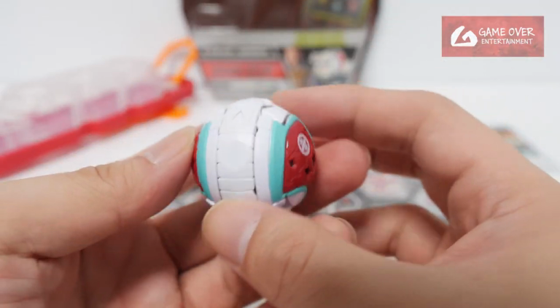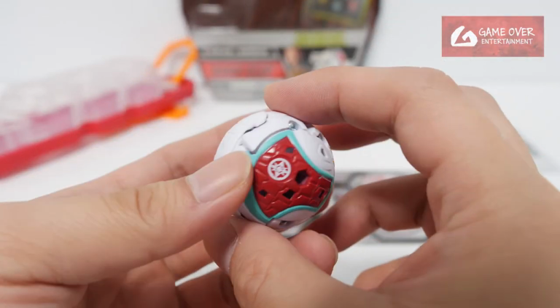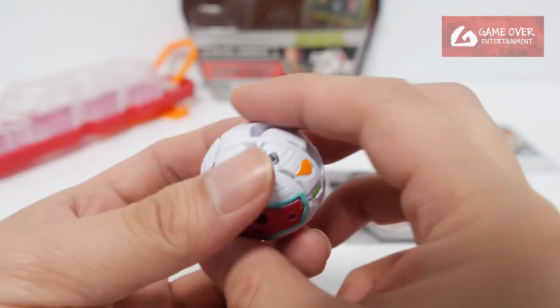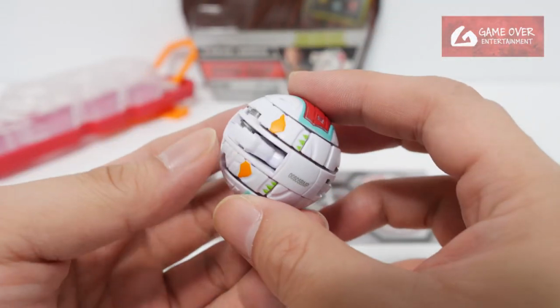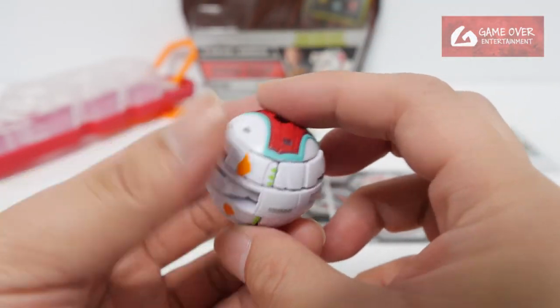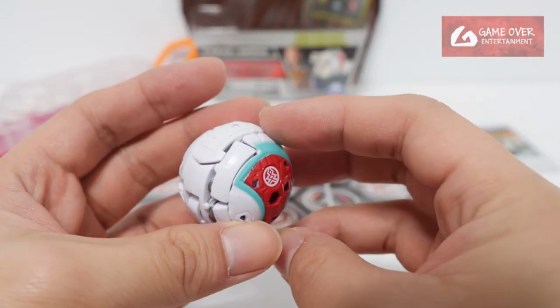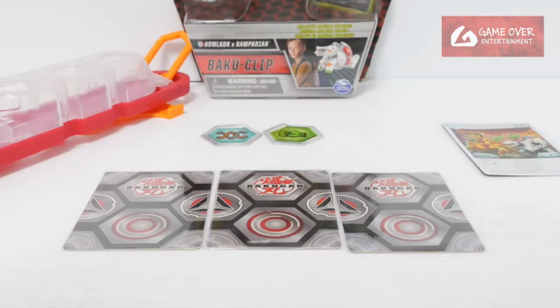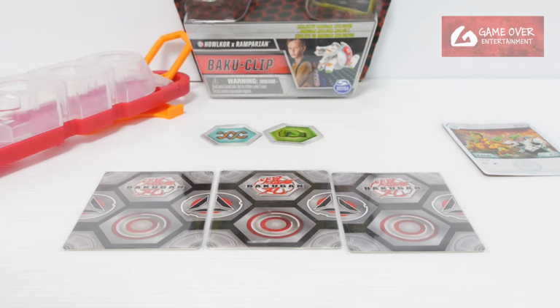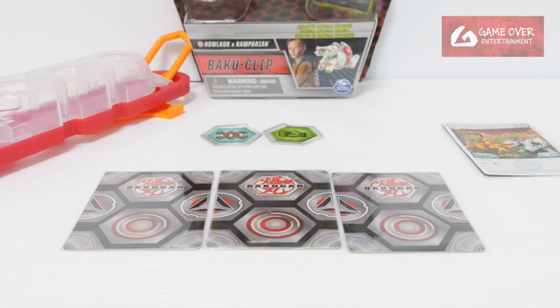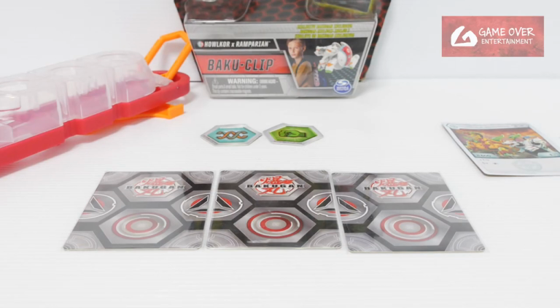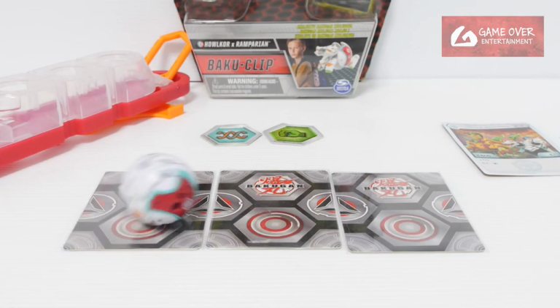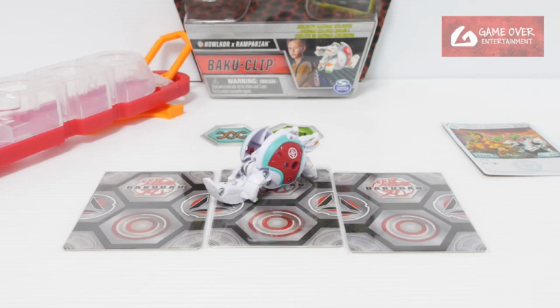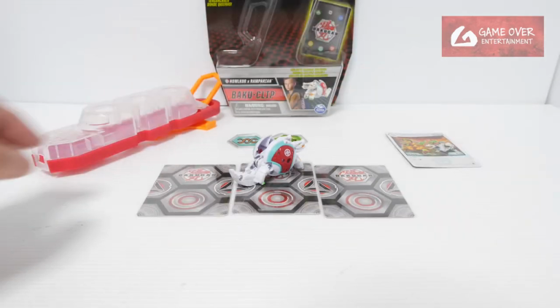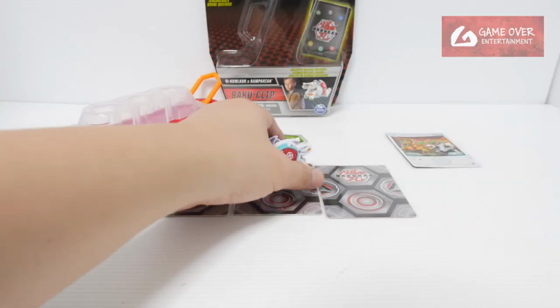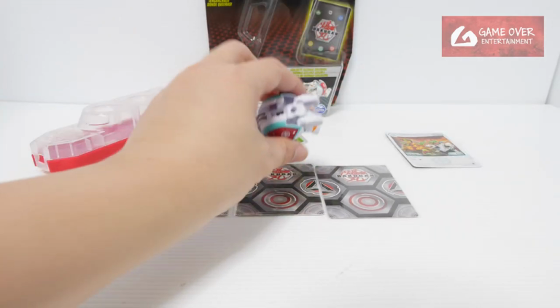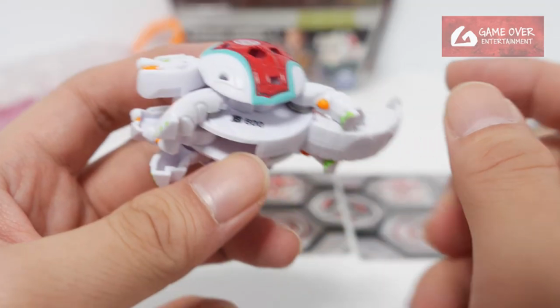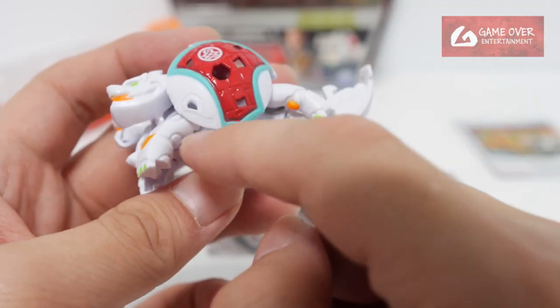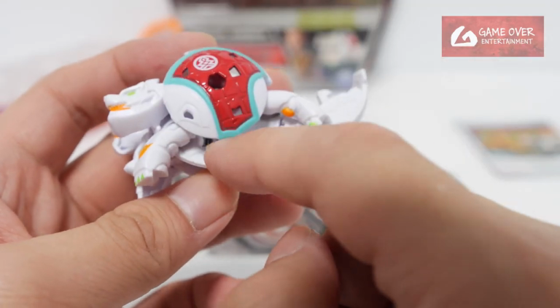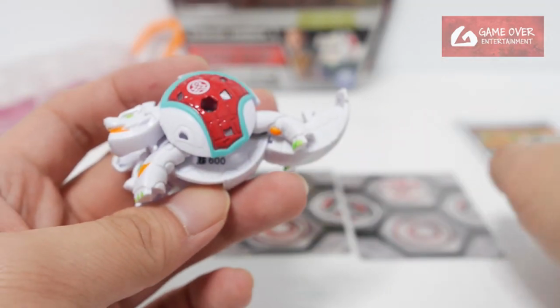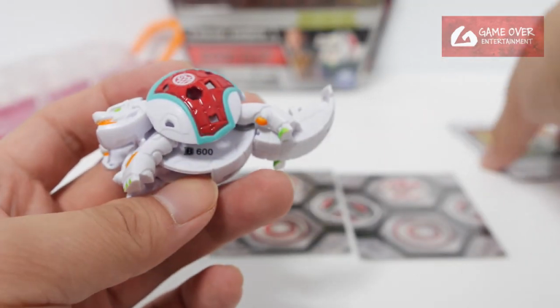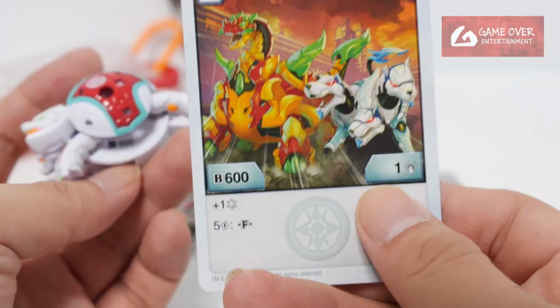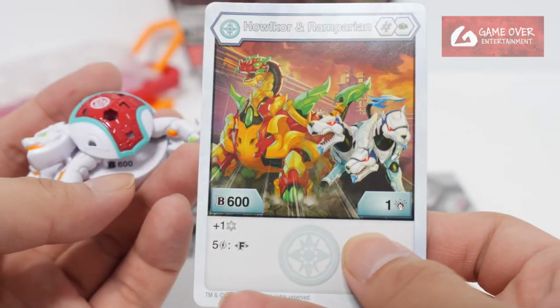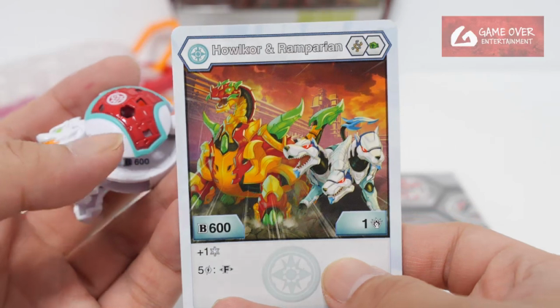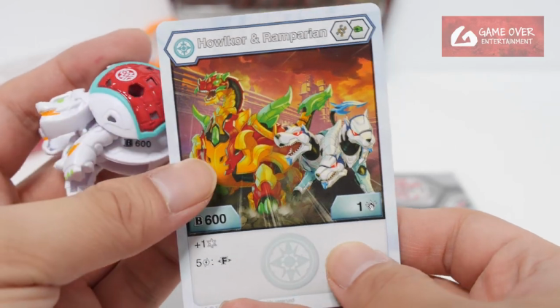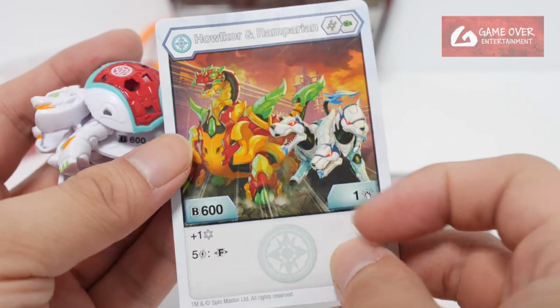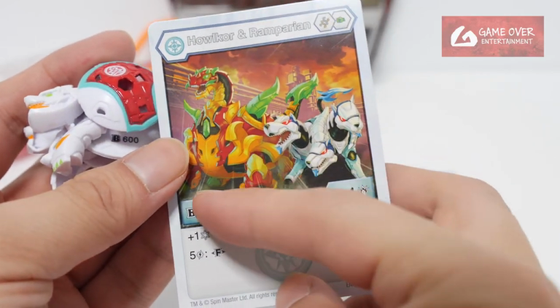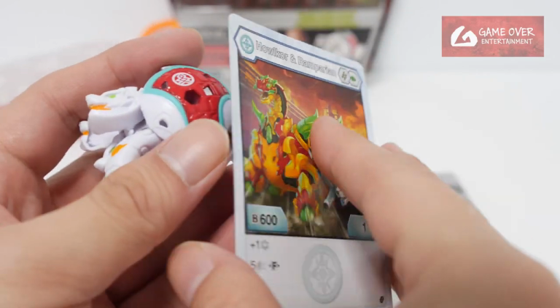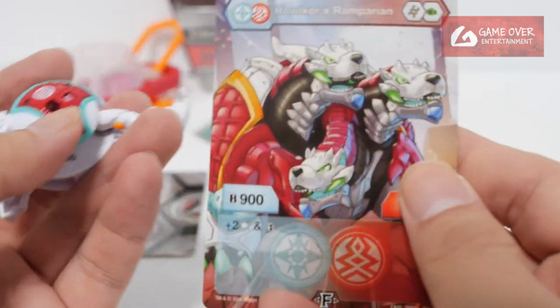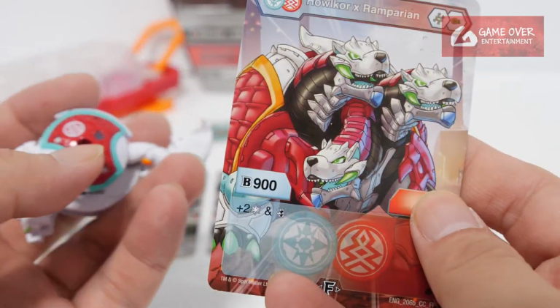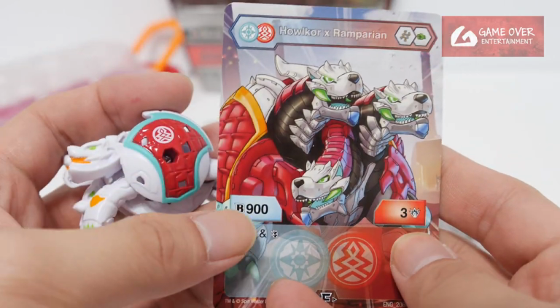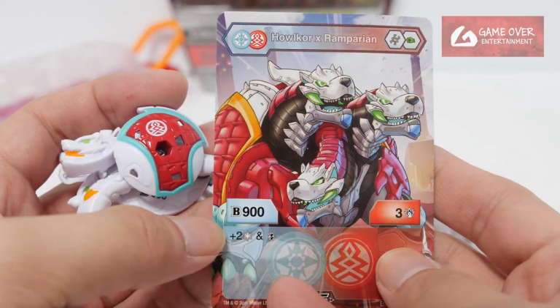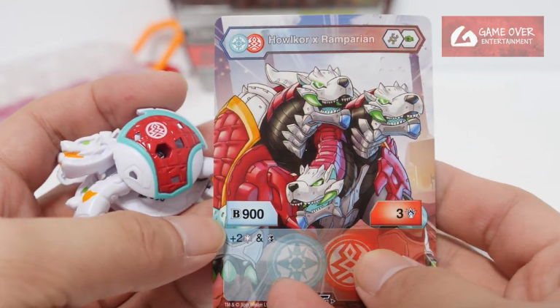Cores are generally quite easy to close. Cool — you can see it's 600B power, which is the value here. When it fuses, it will be 900.